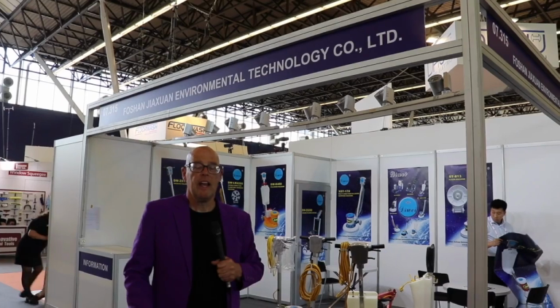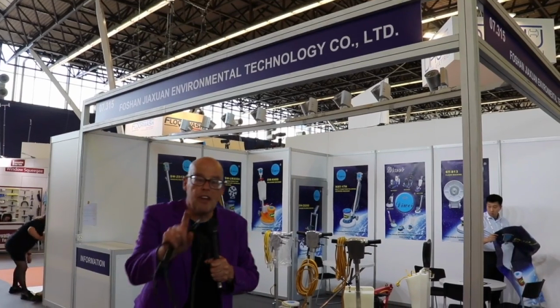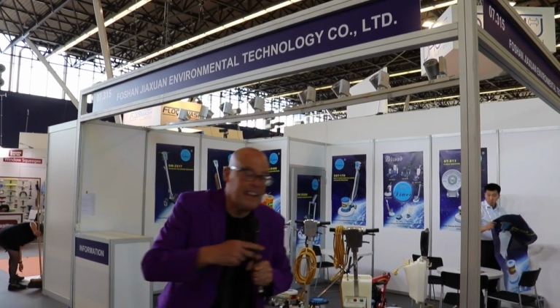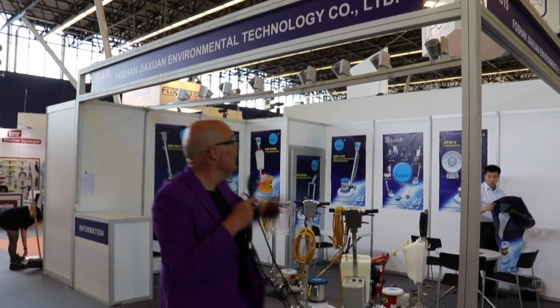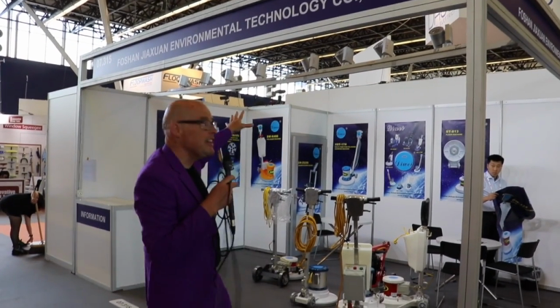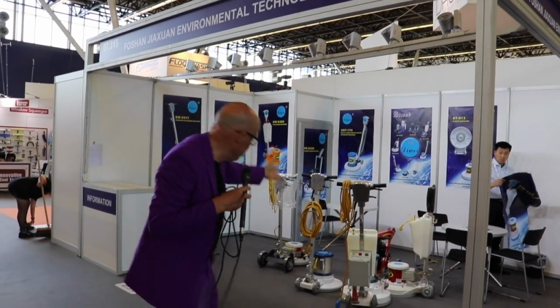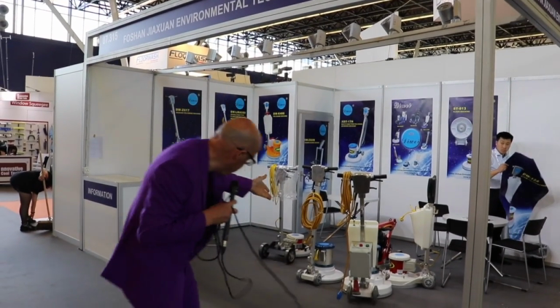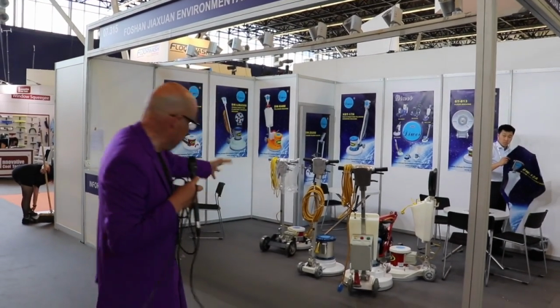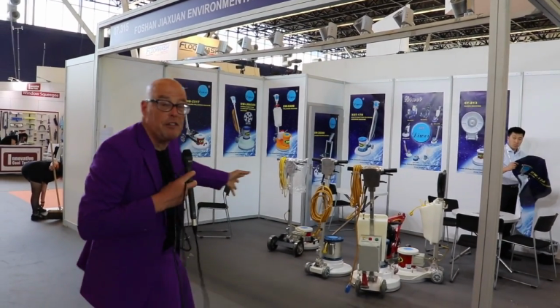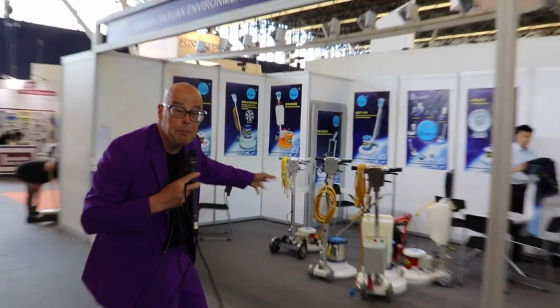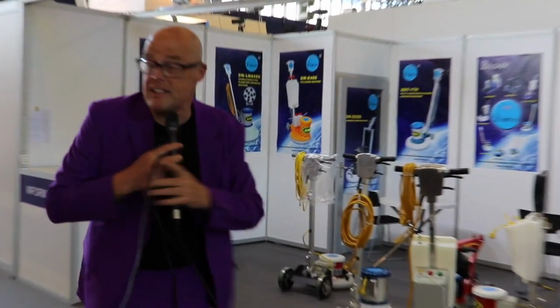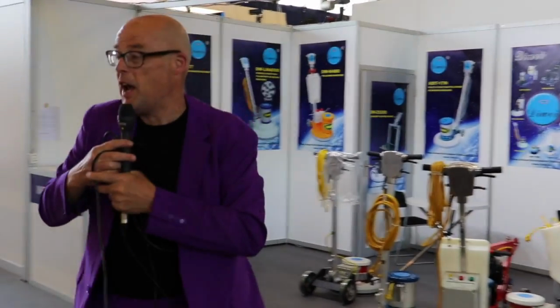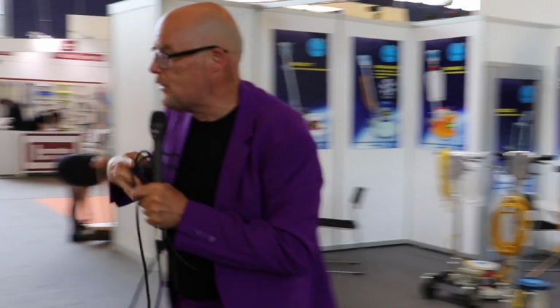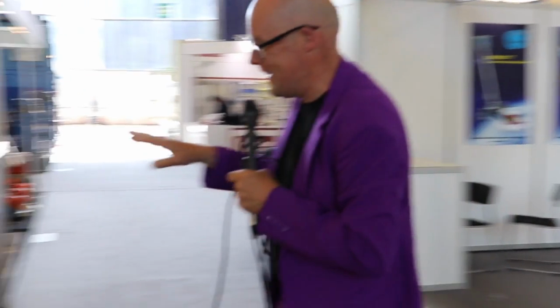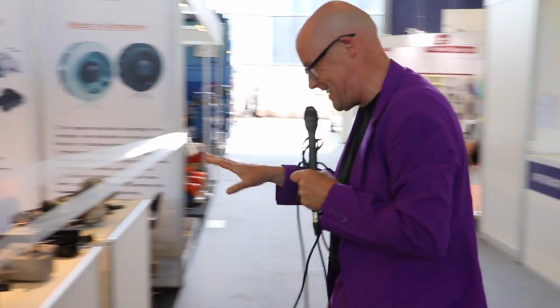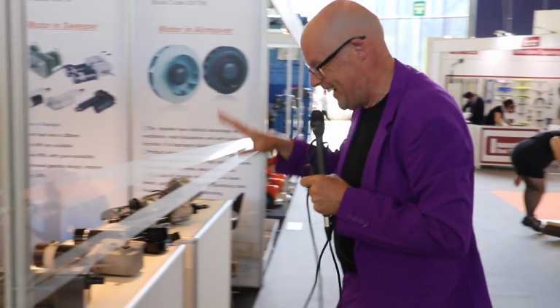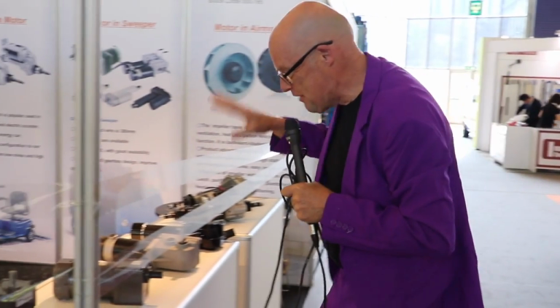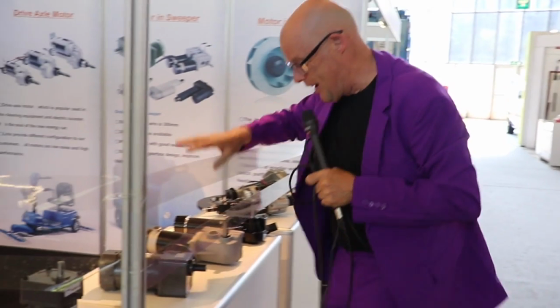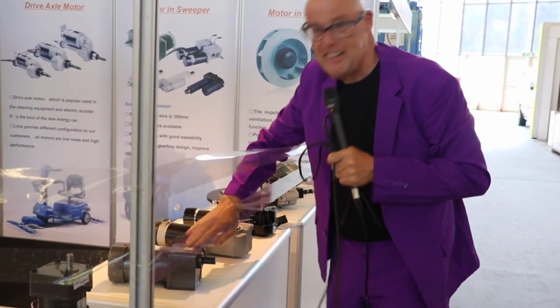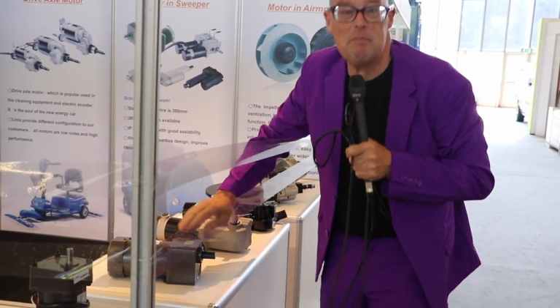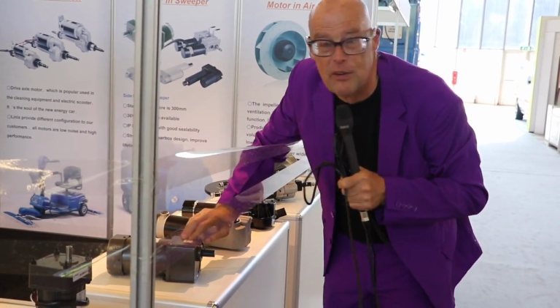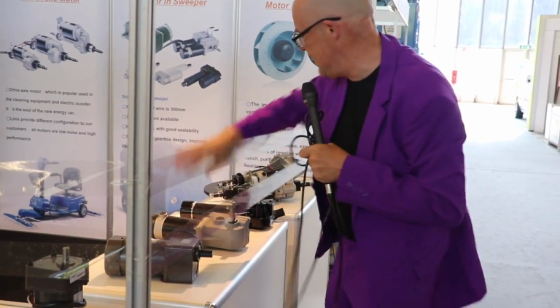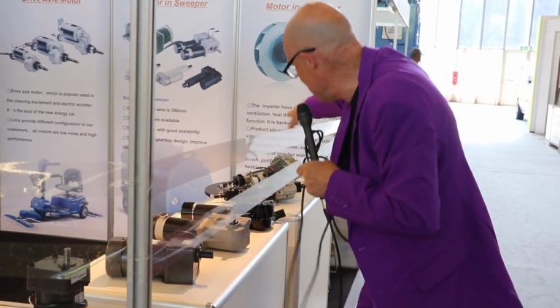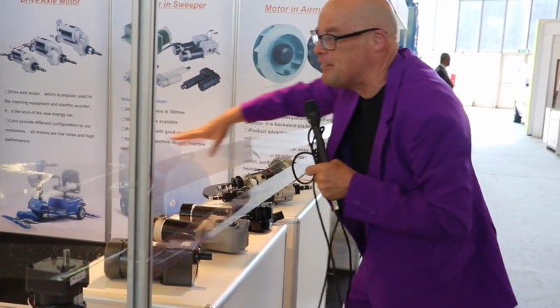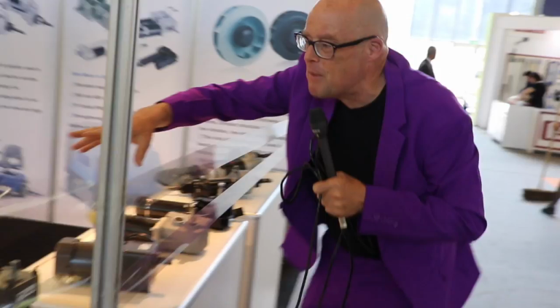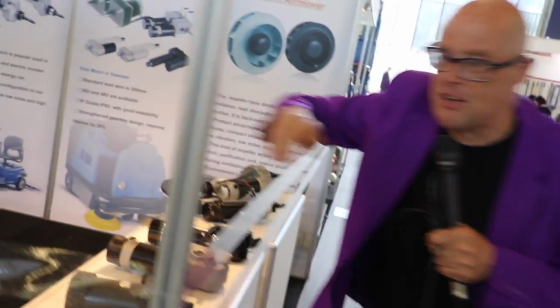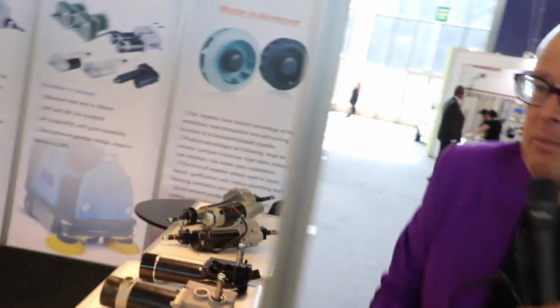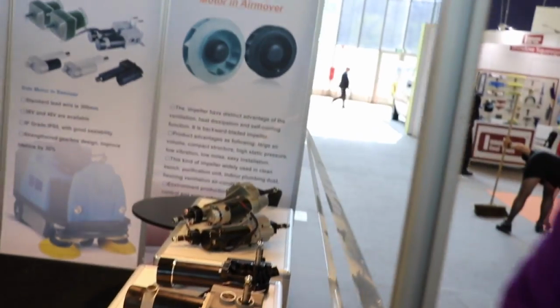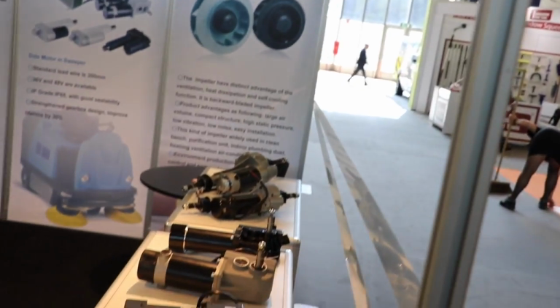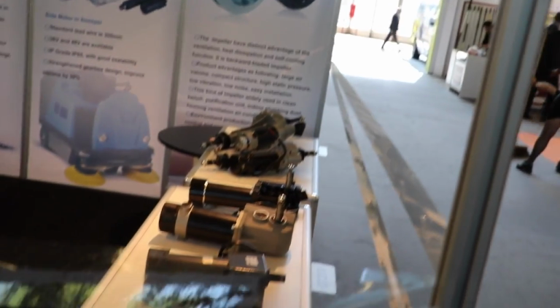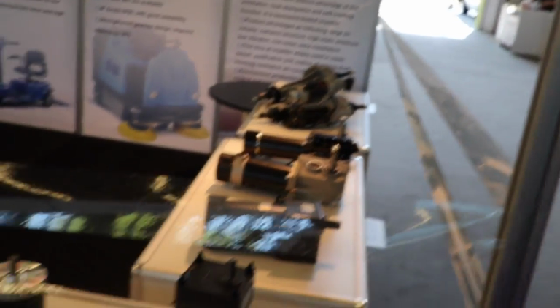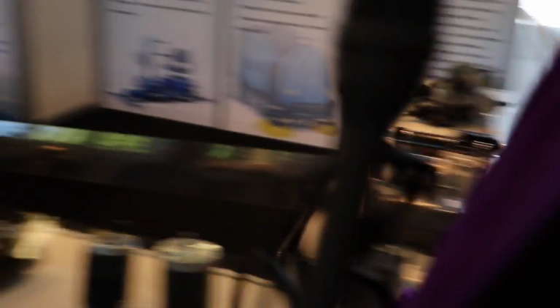In Hall 7 they have a lot of Chinese companies with relatively simple things, and also interesting they have parts. Here is the motor company — they have a lot of different motors.